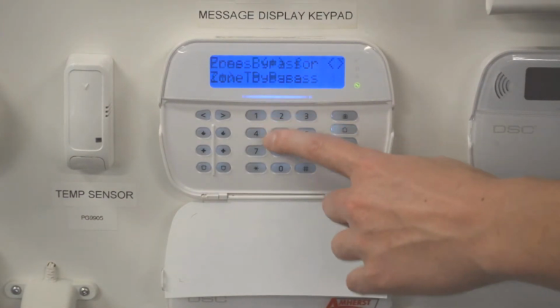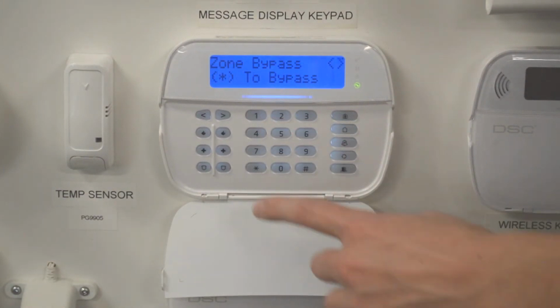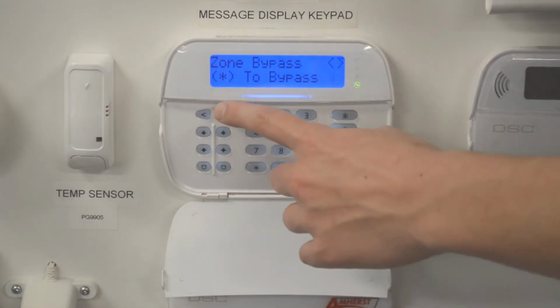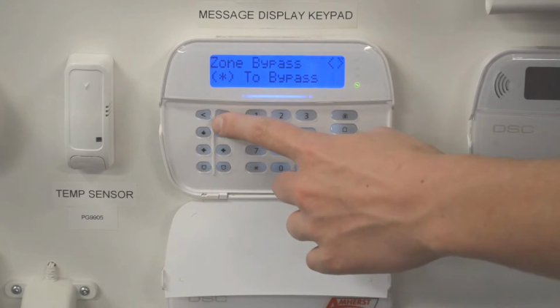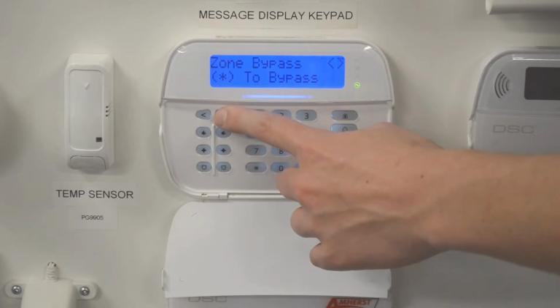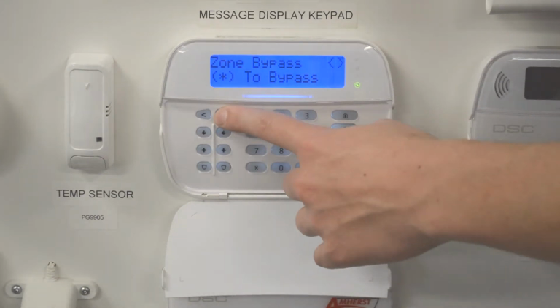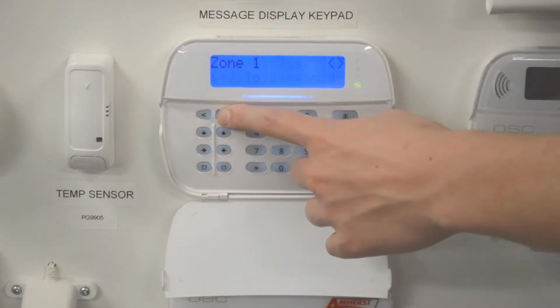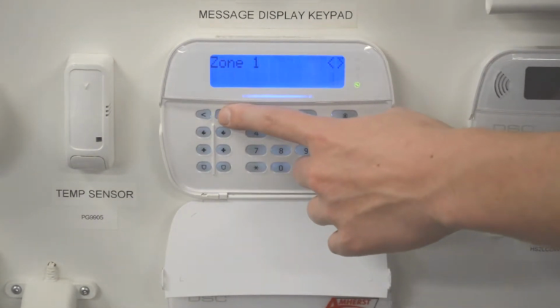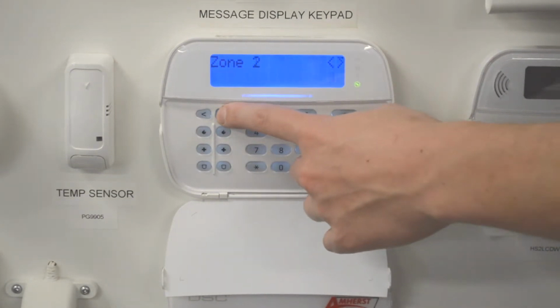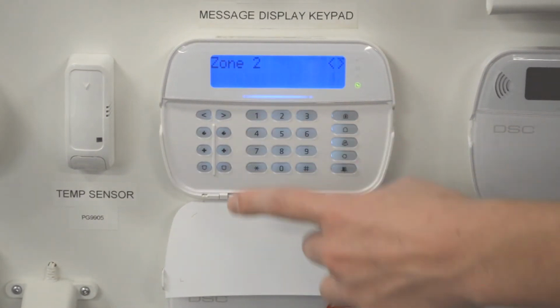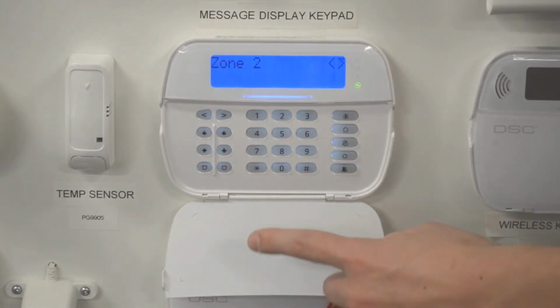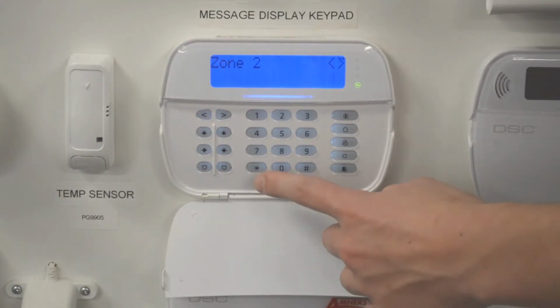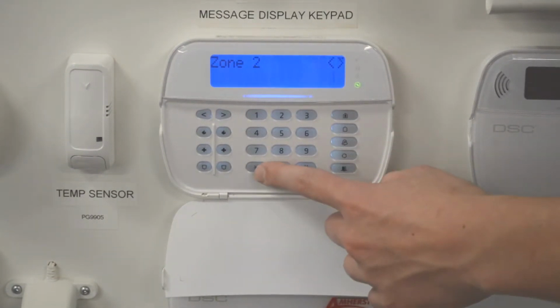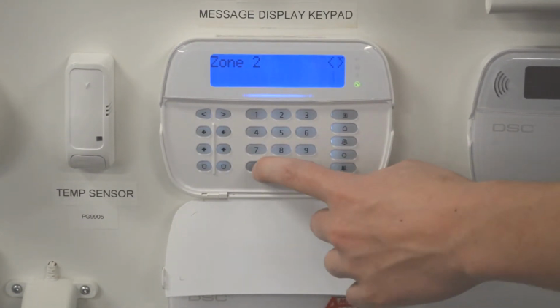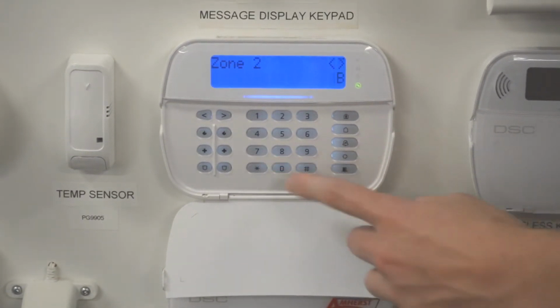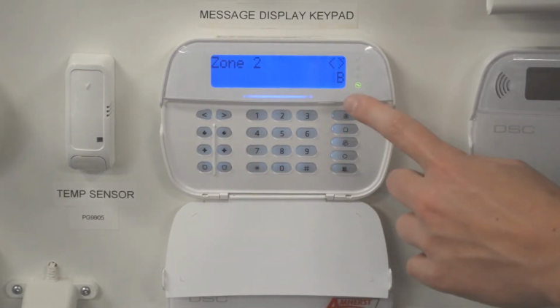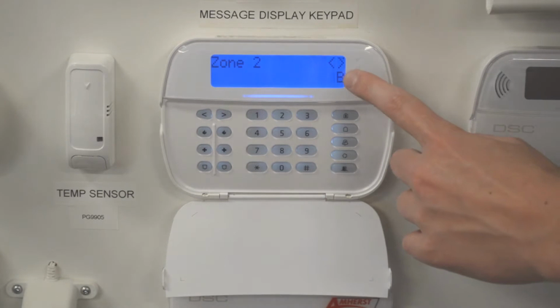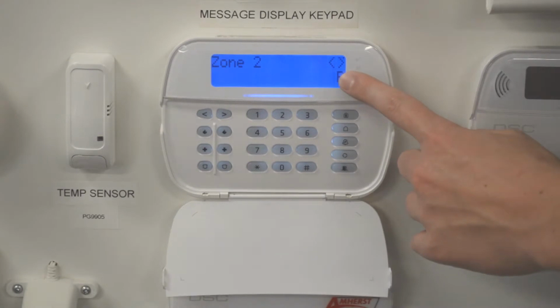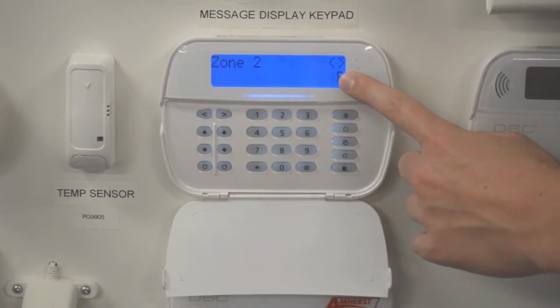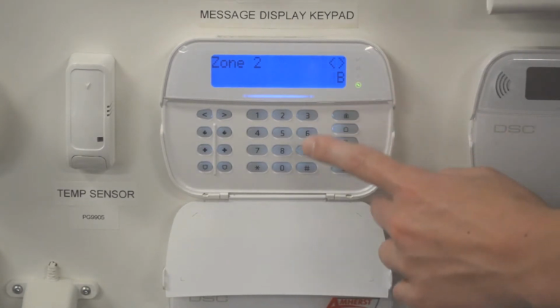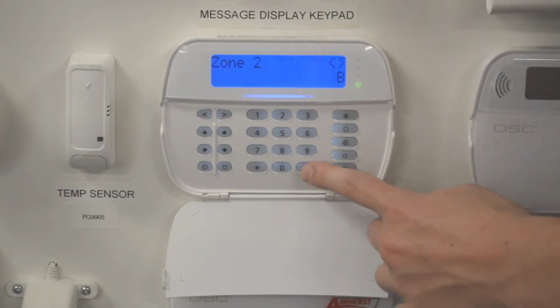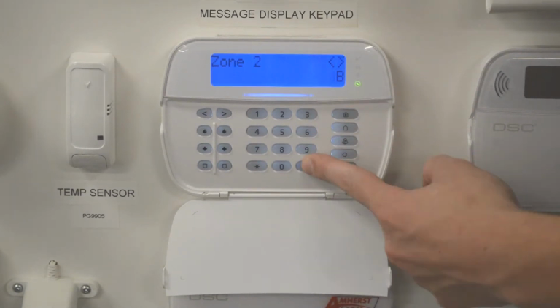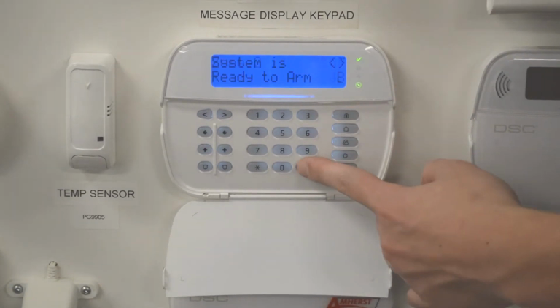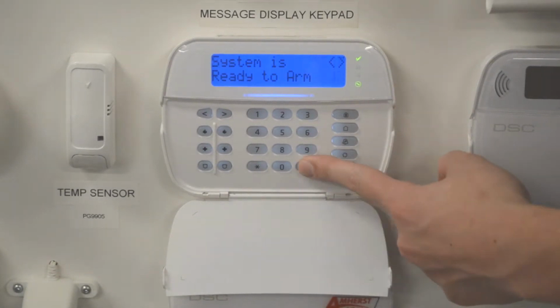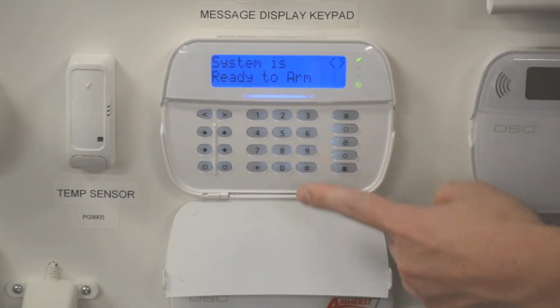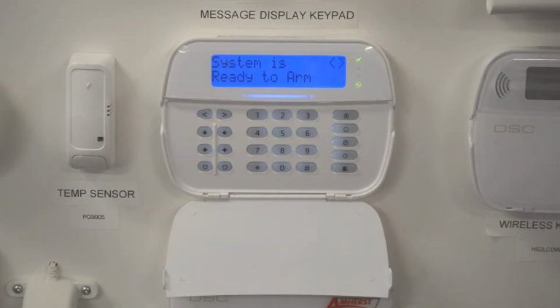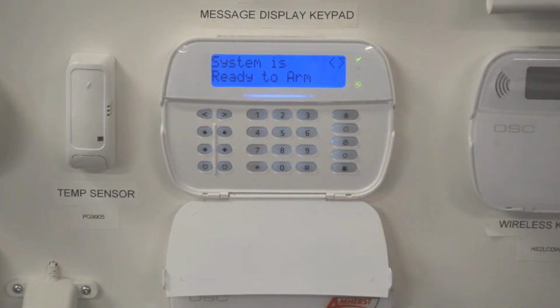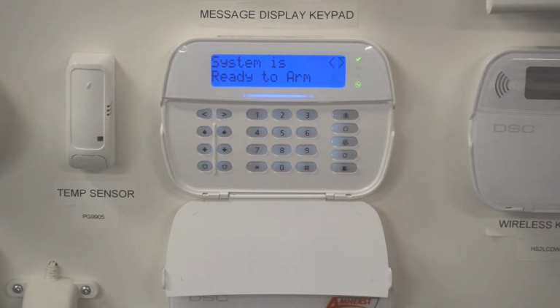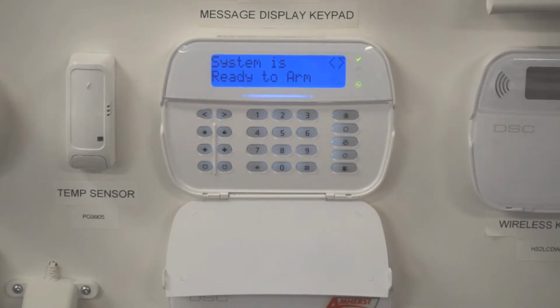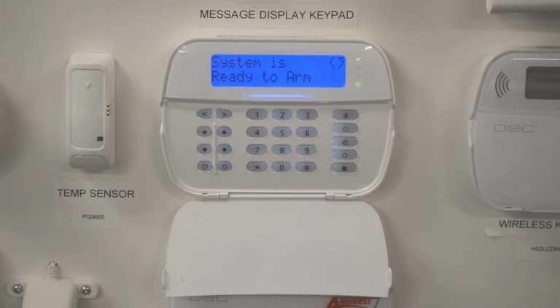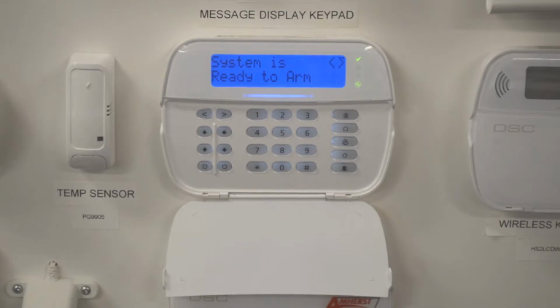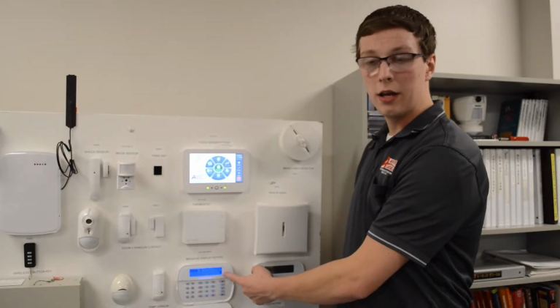You will use your arrow keys to select which zone you would like bypassed. From there, hit the star button on your keypad and you will notice a small B will appear, signifying that the zone is now bypassed.